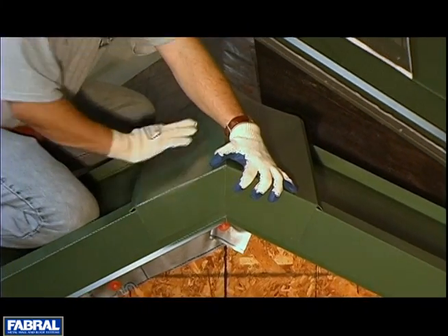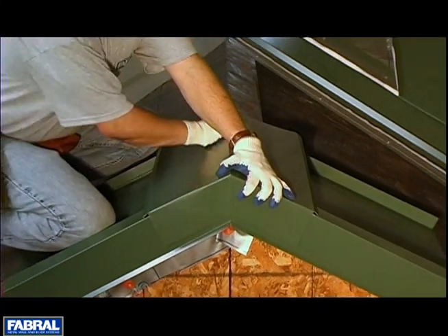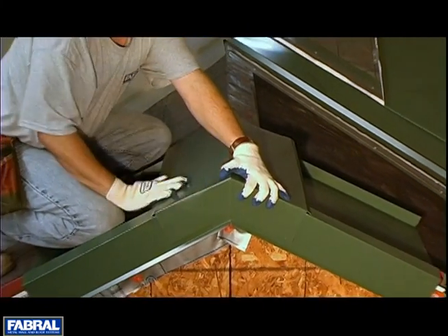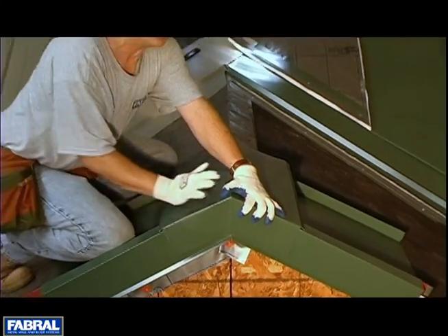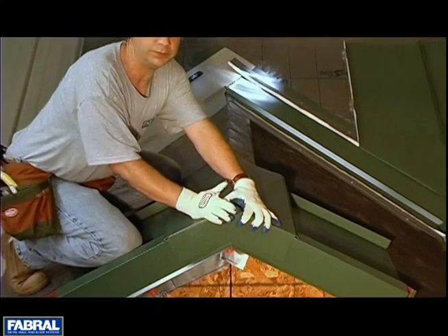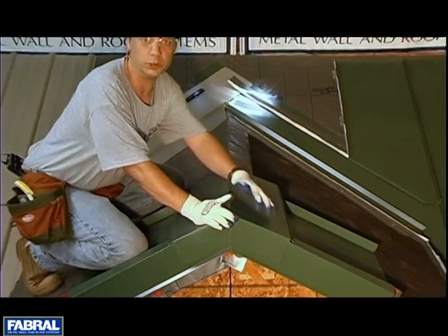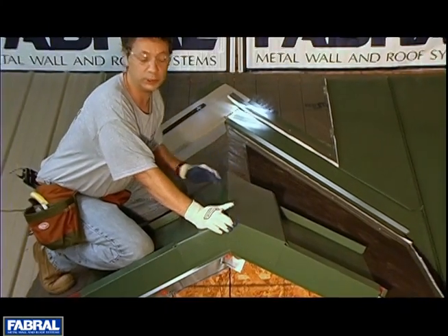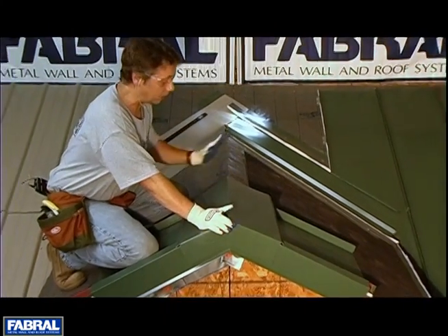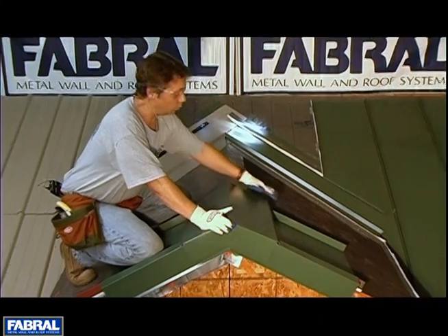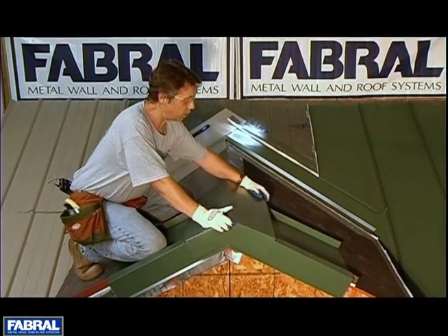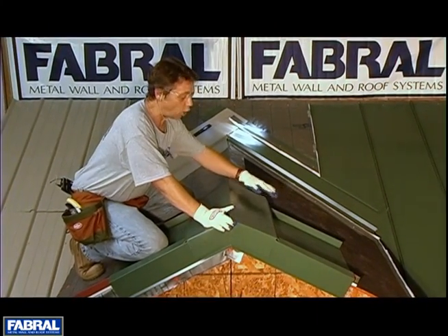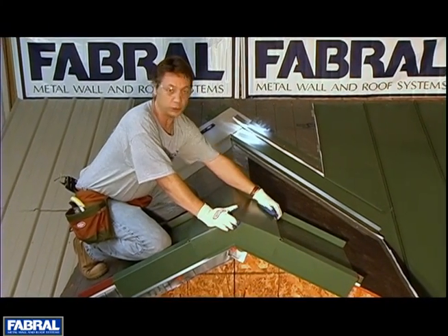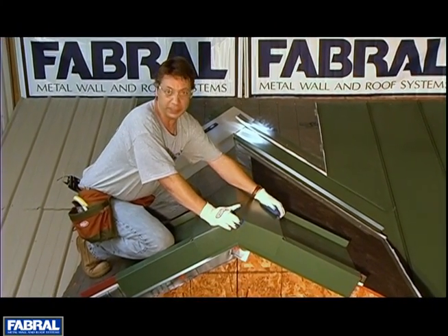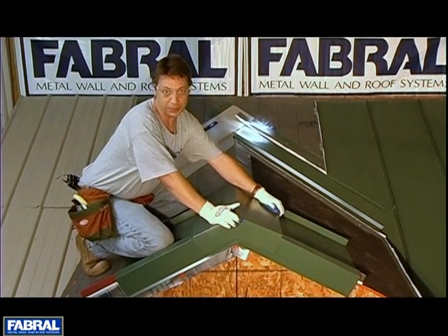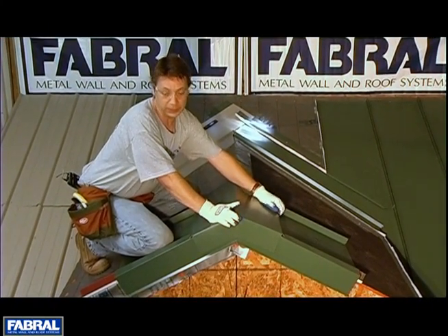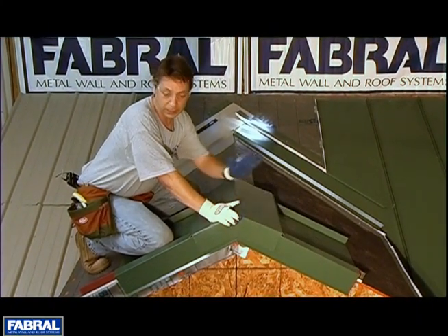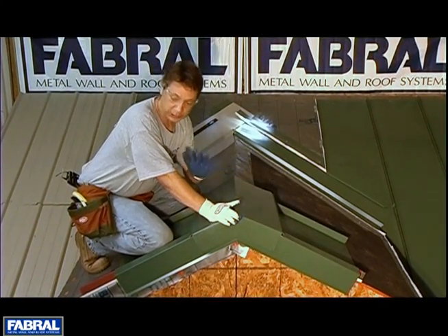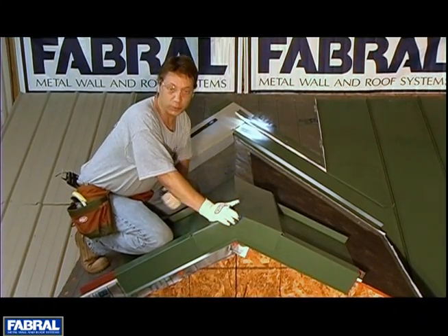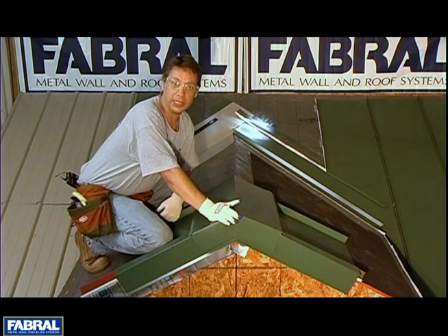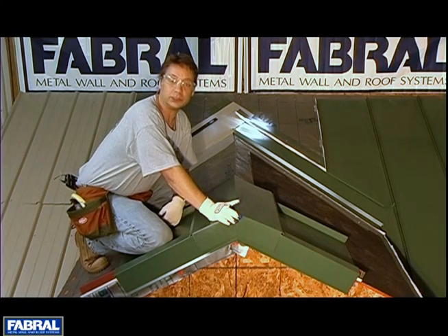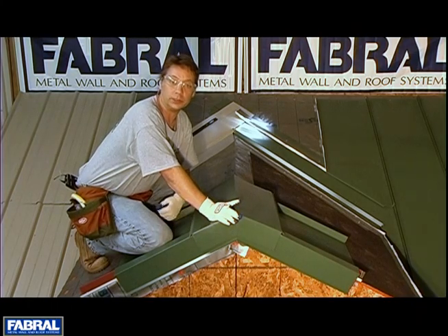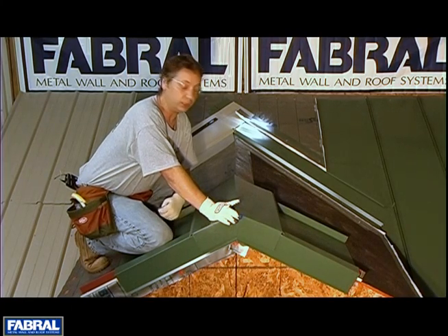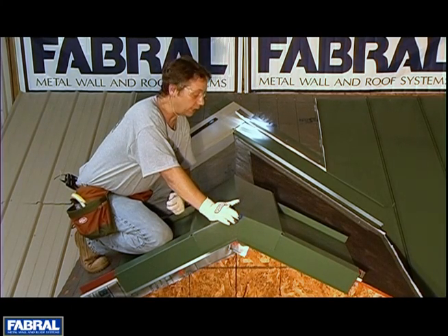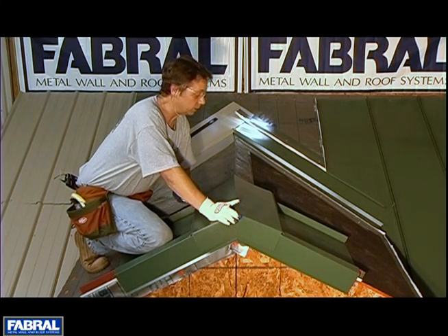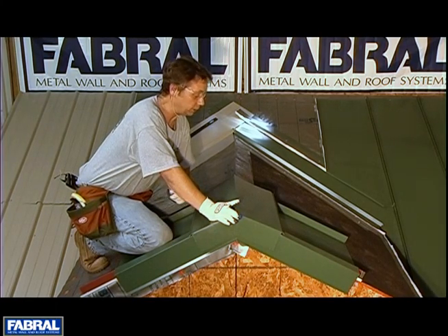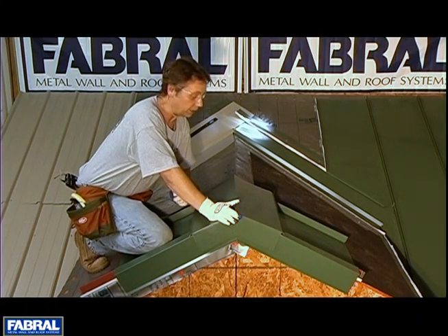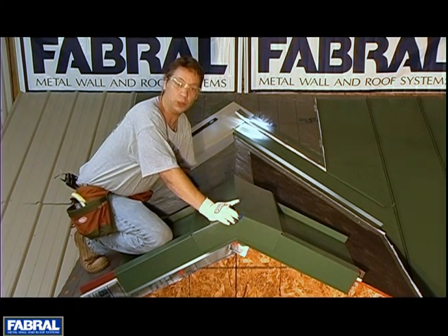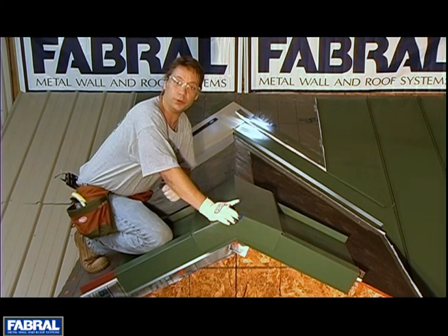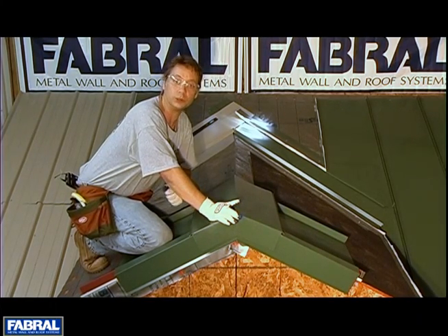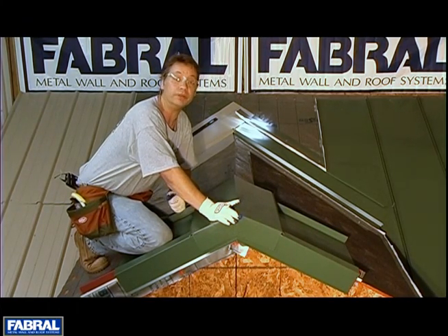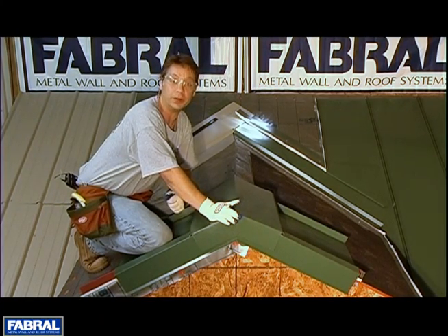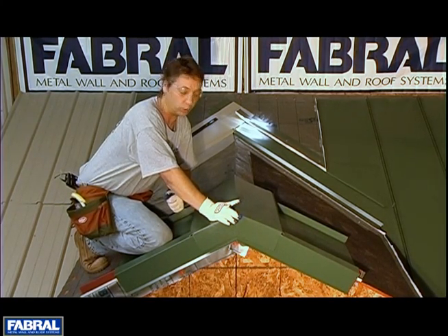Those are the two different methods for doing ridges. We do have alternate venting methods — please refer to the SSR detail guide or installation guide, and it'll go through the alternate venting methods for you.